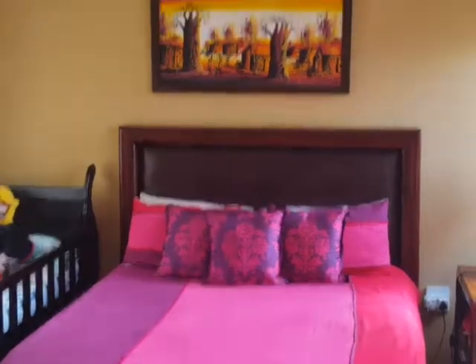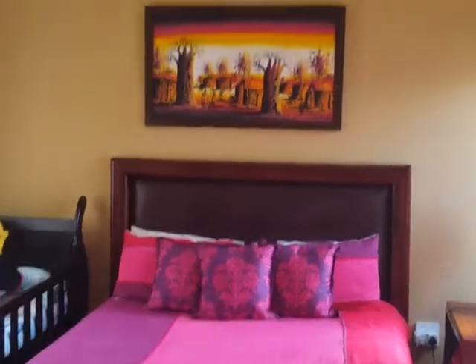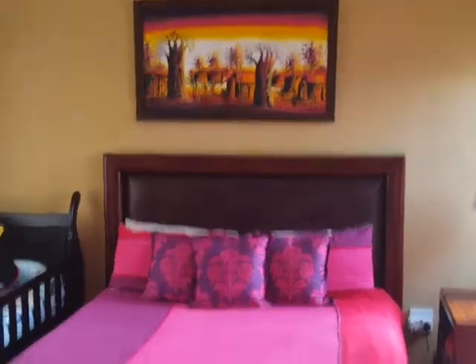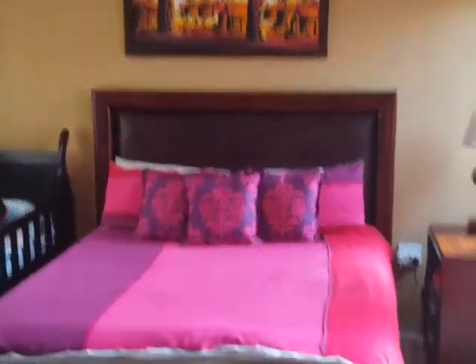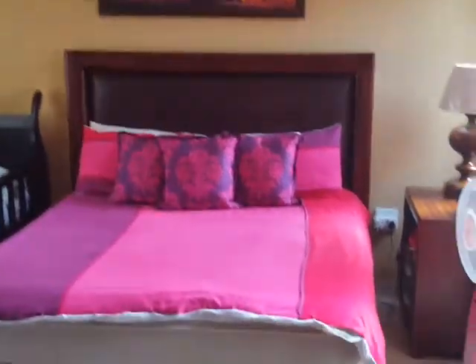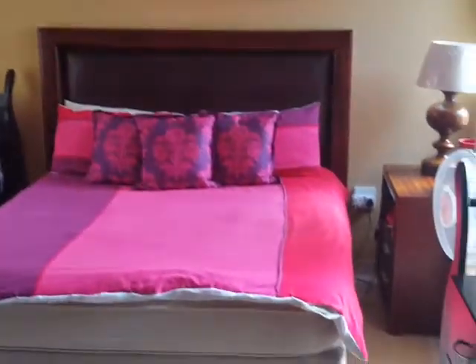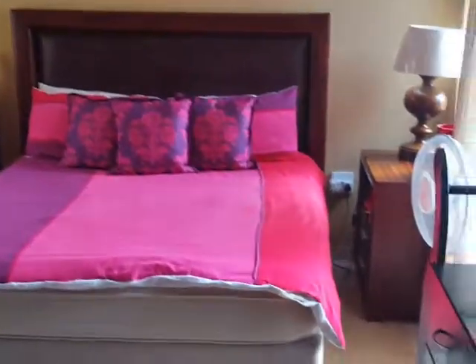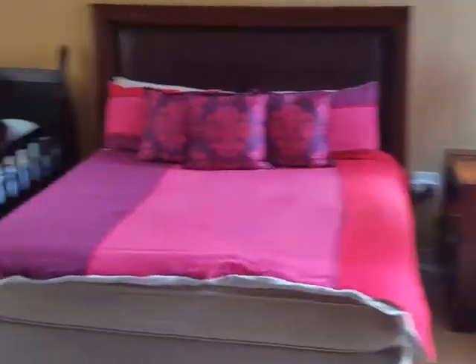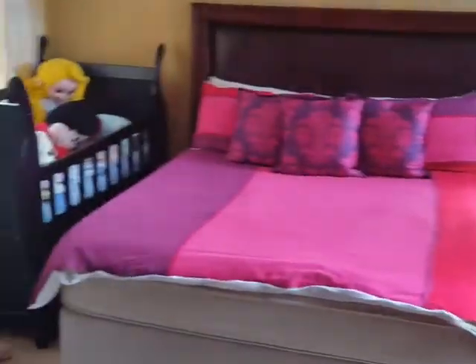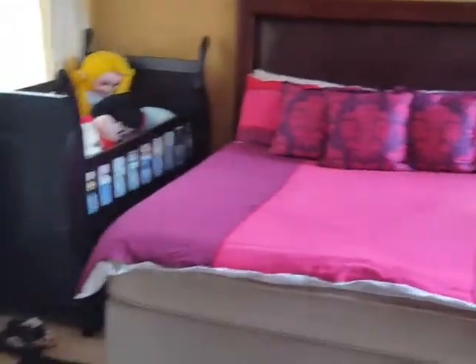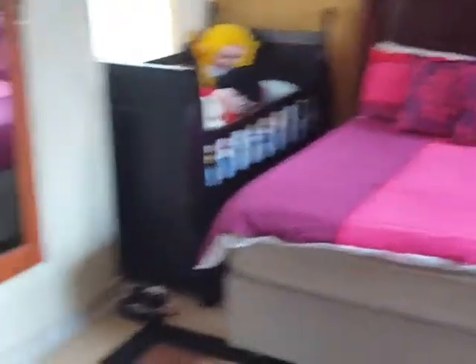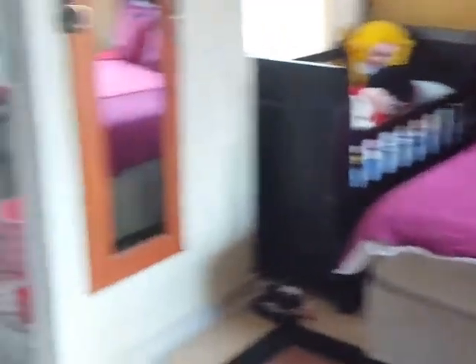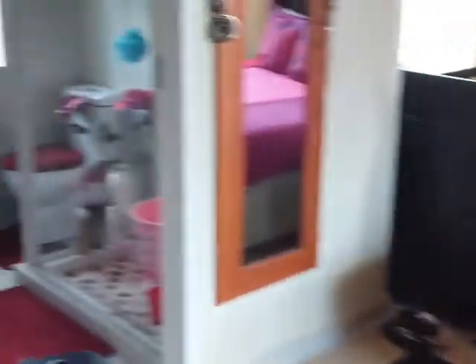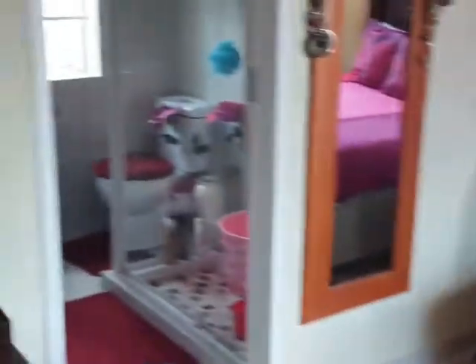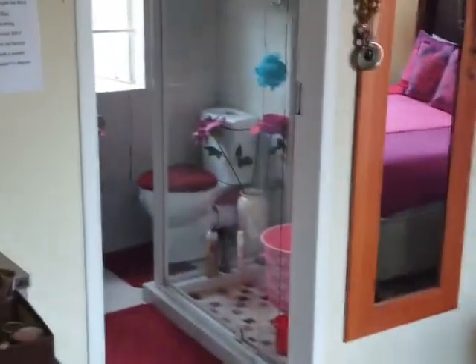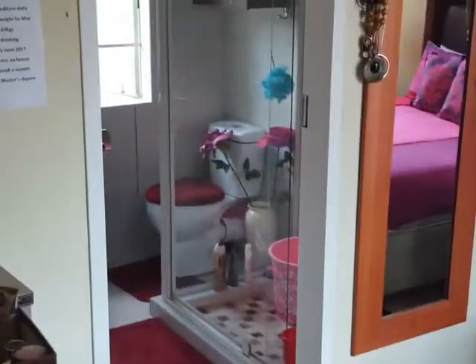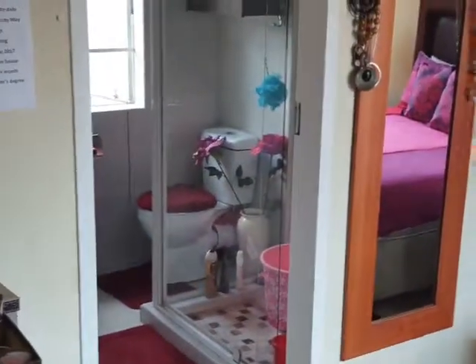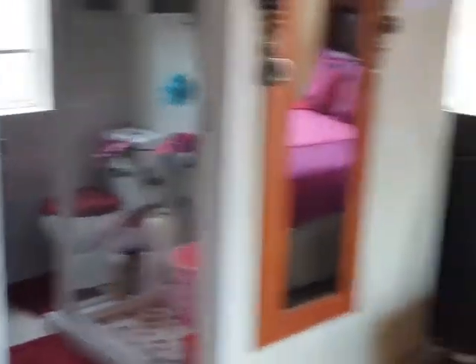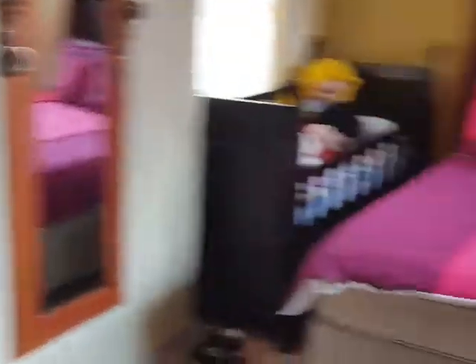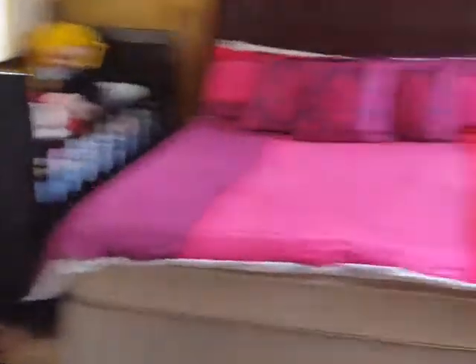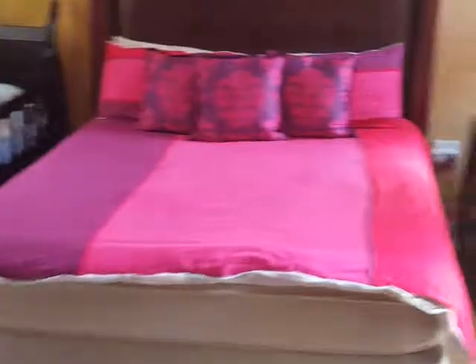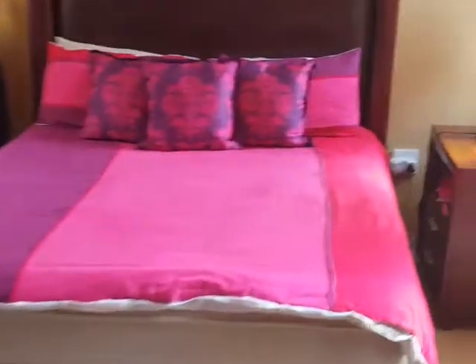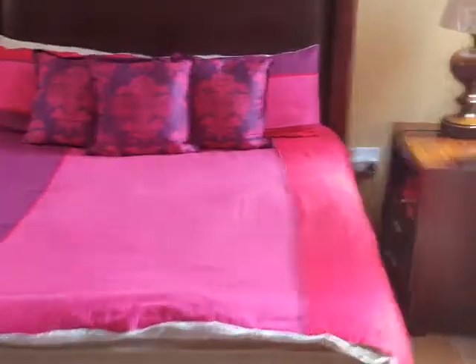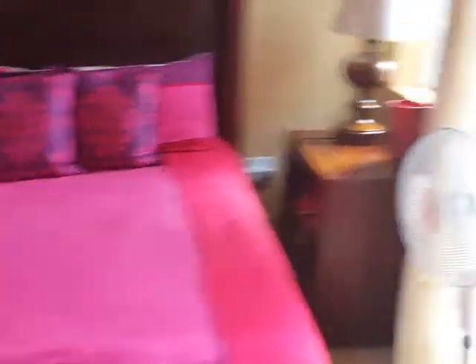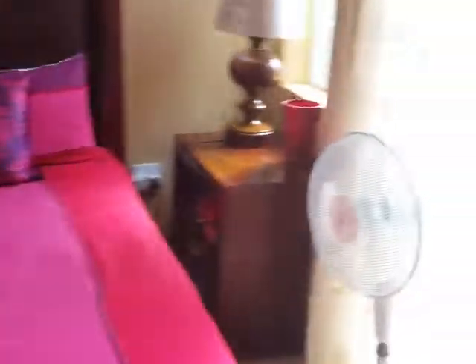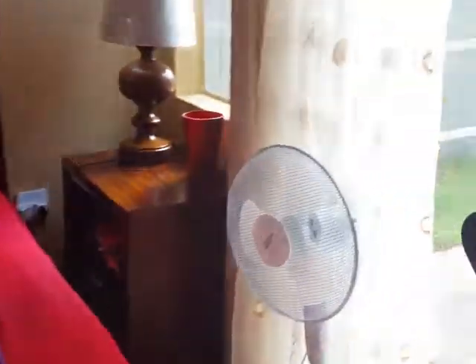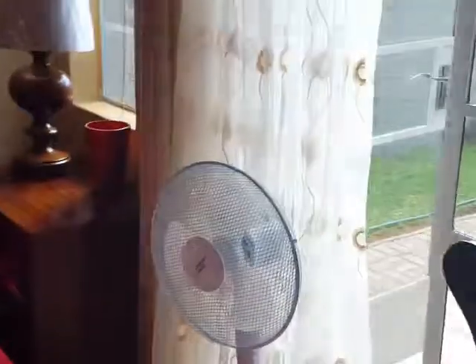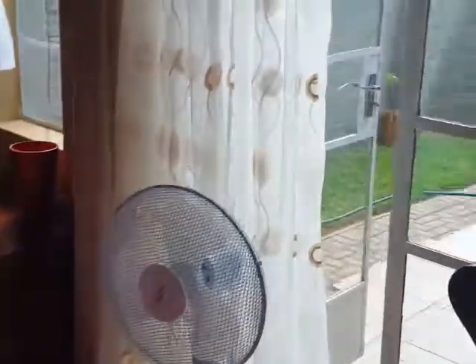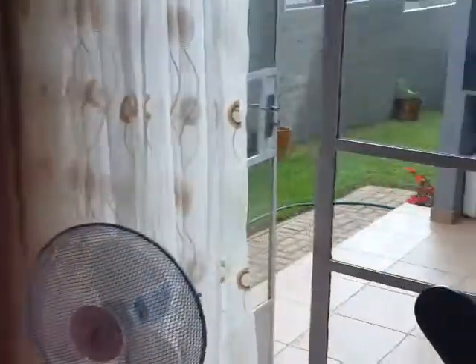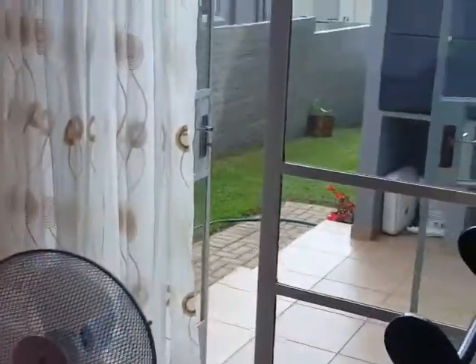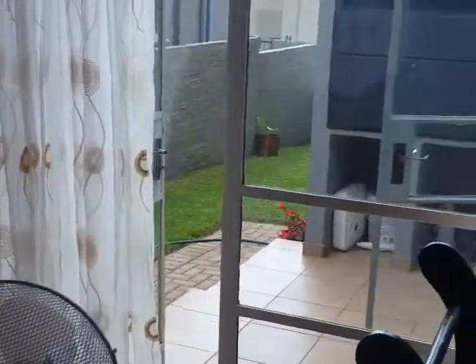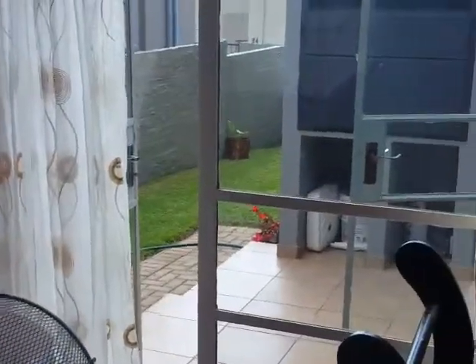This is the master bedroom with a full bathroom, and also a door leading out to the garden.